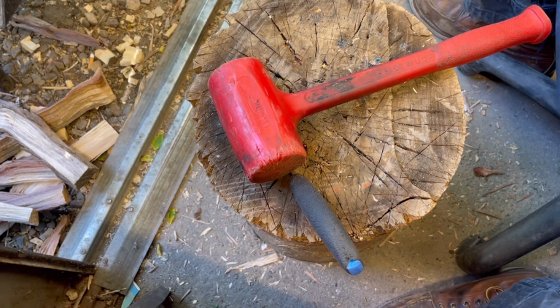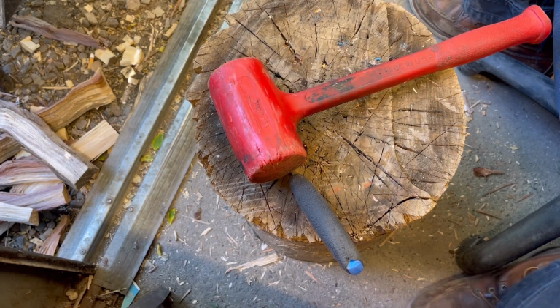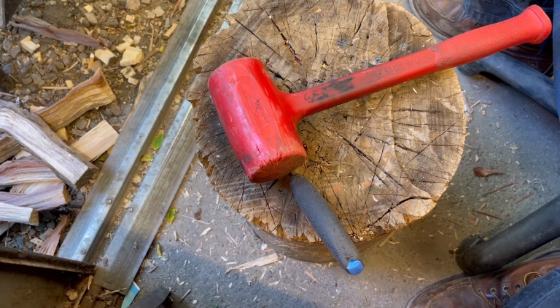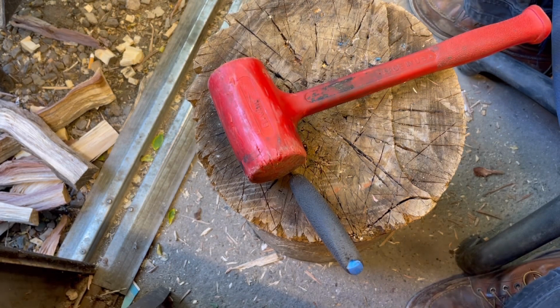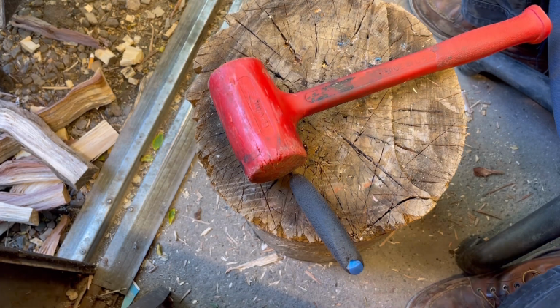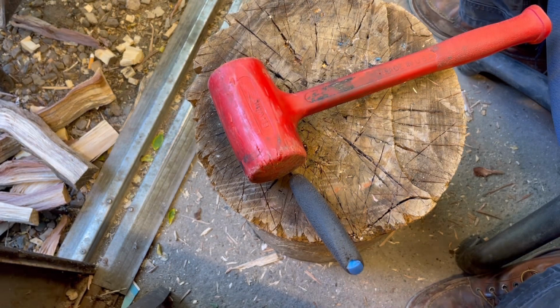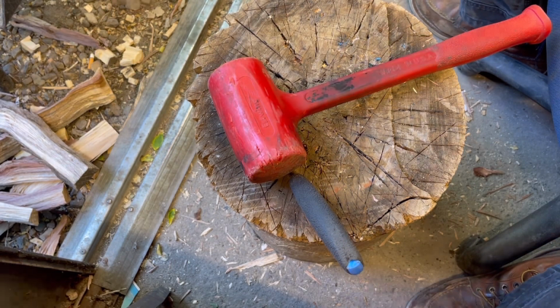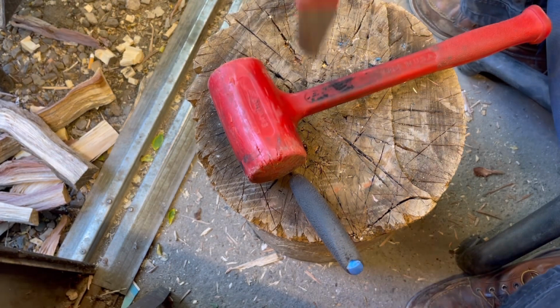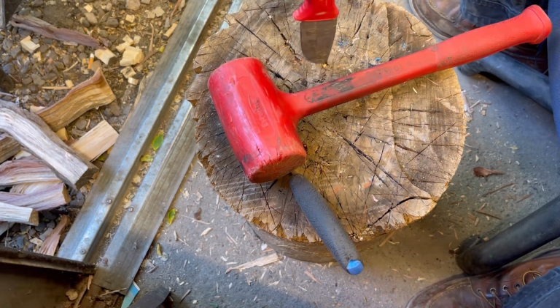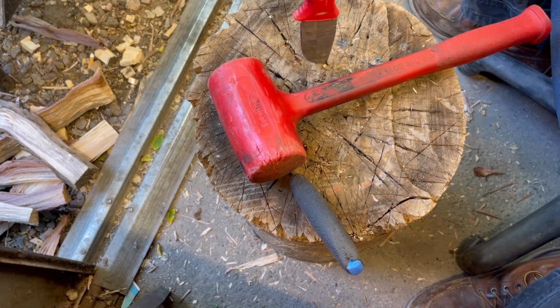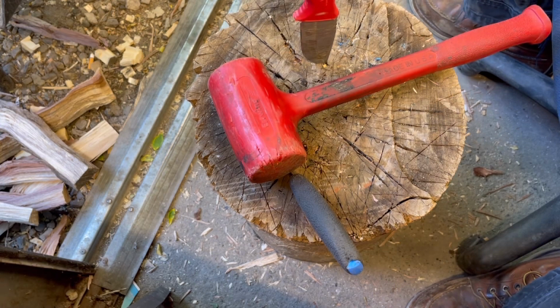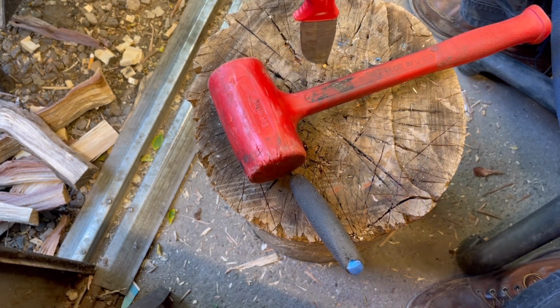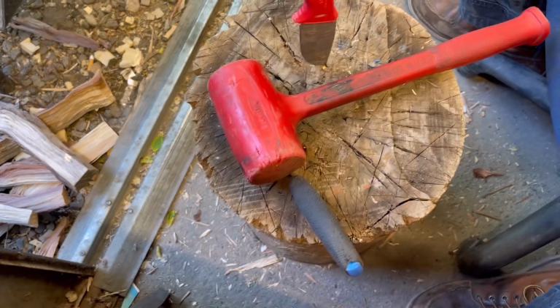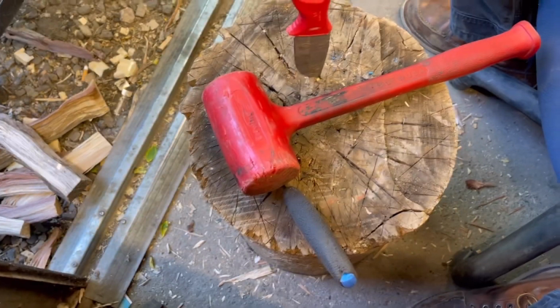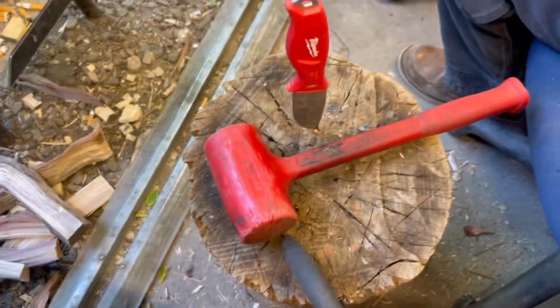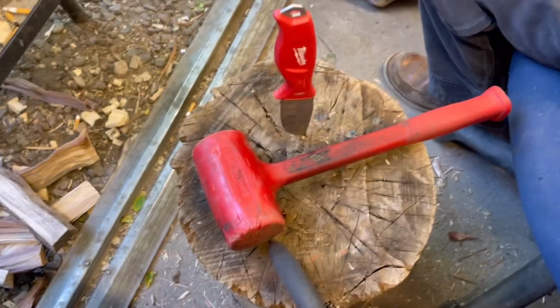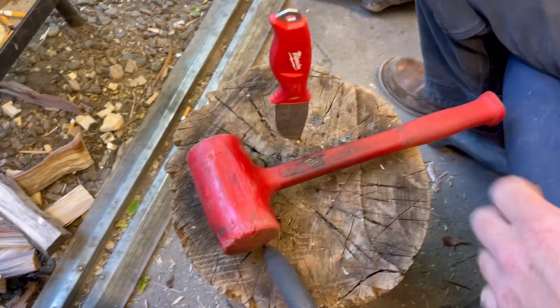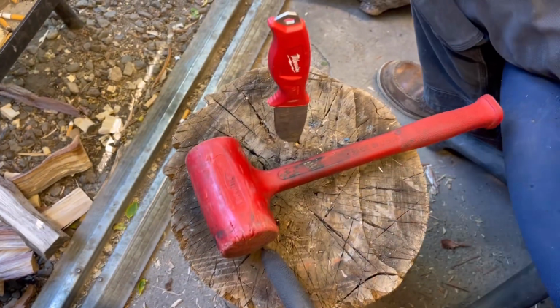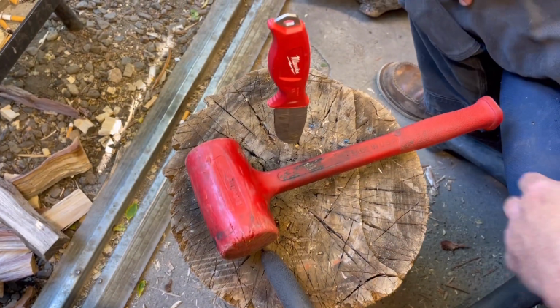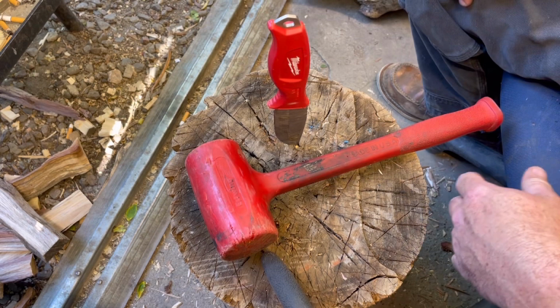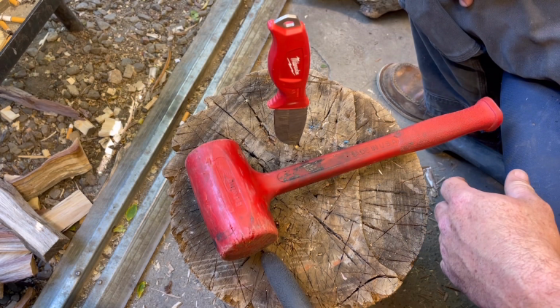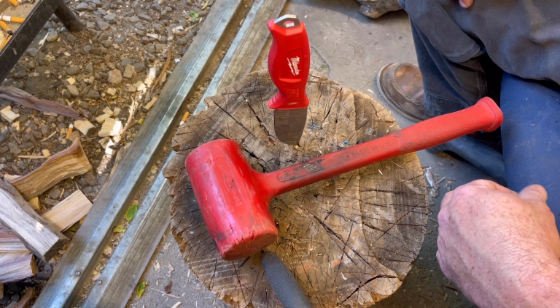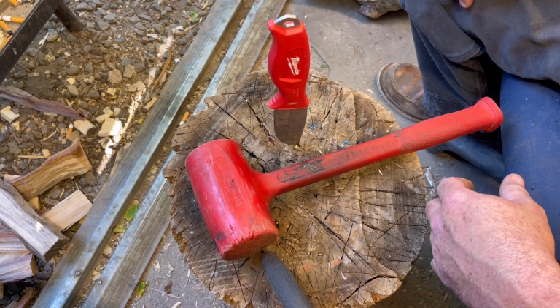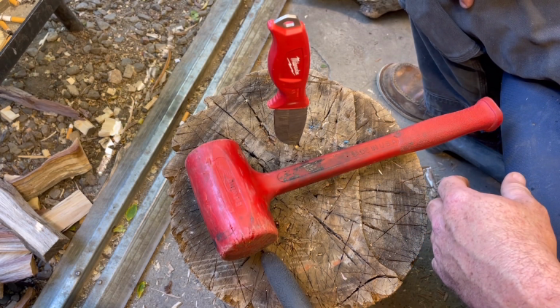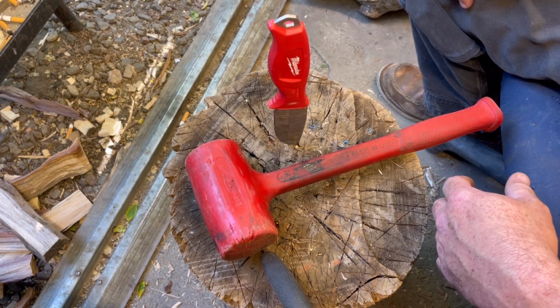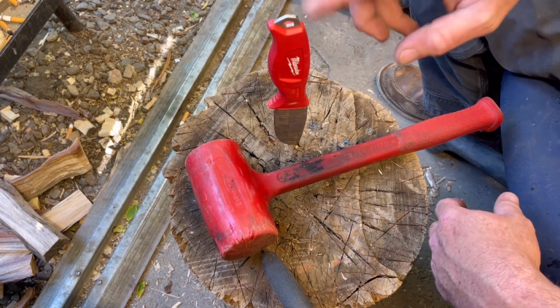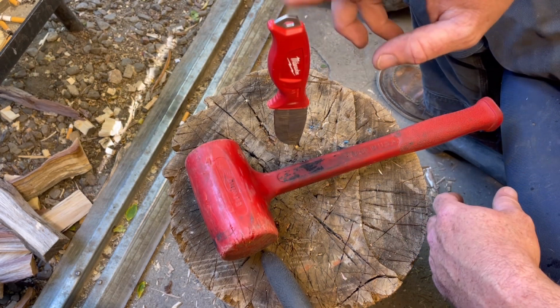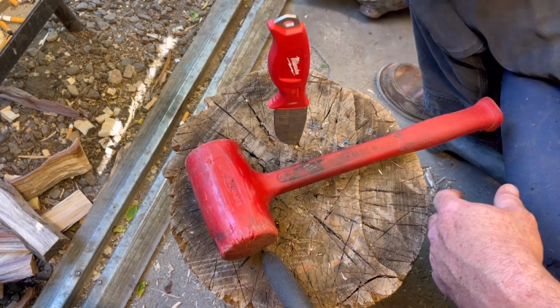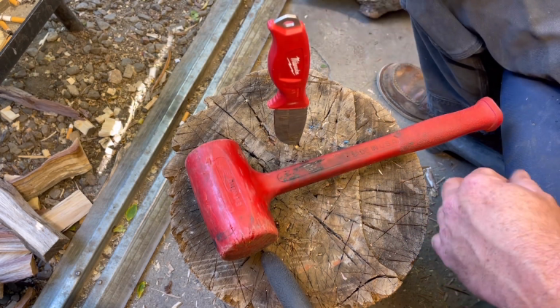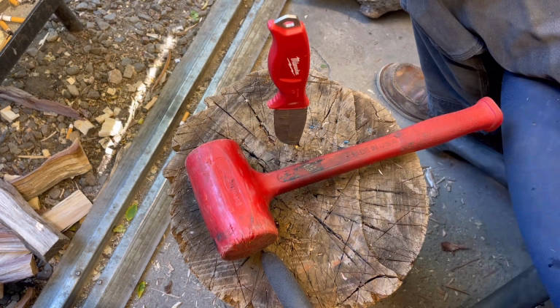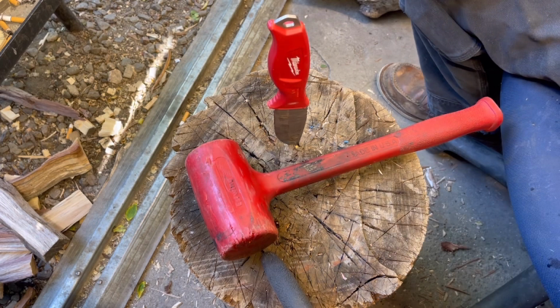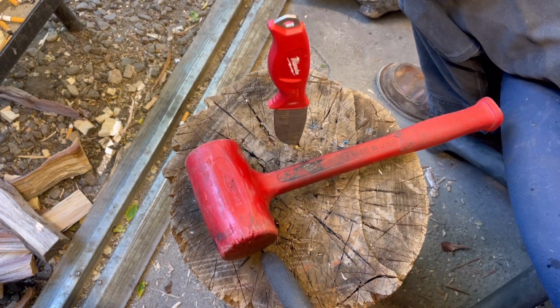Anyways, I still think if you're gonna buy a knife, this Milwaukee is a good option over a Mora. Mora might have a little better steel, but this is still a very strong knife. Thank you for watching. Bonus footage: